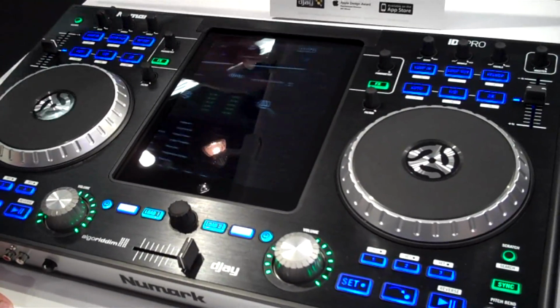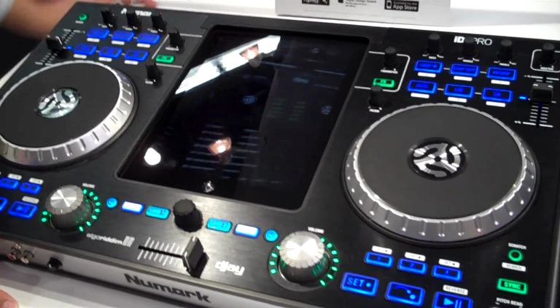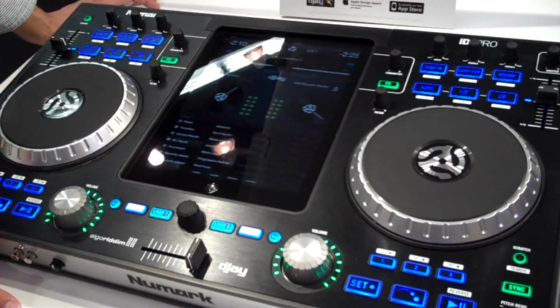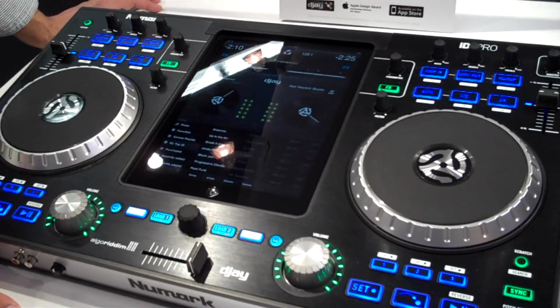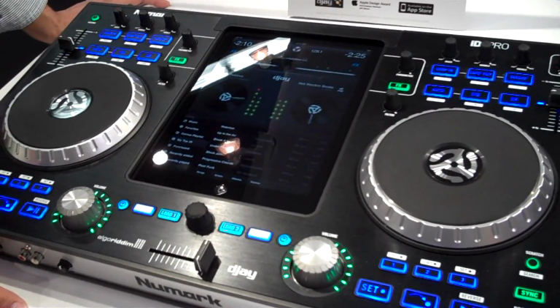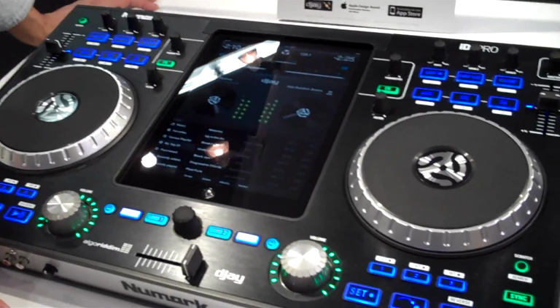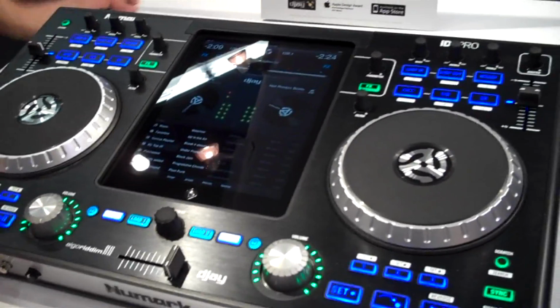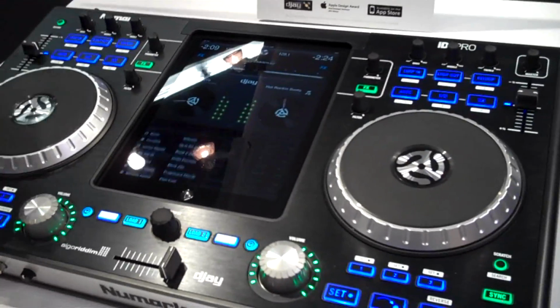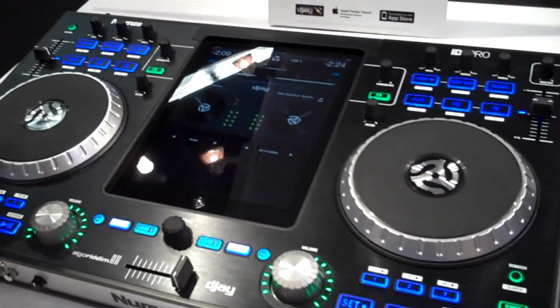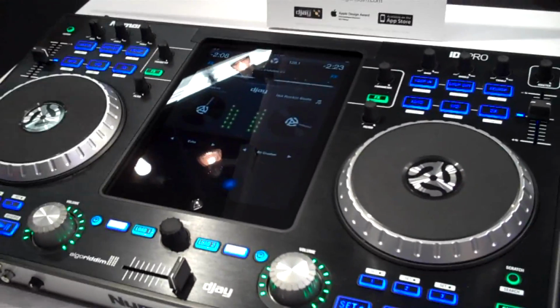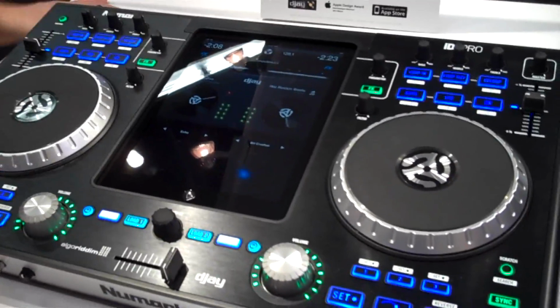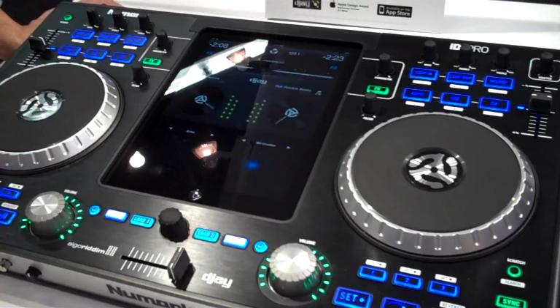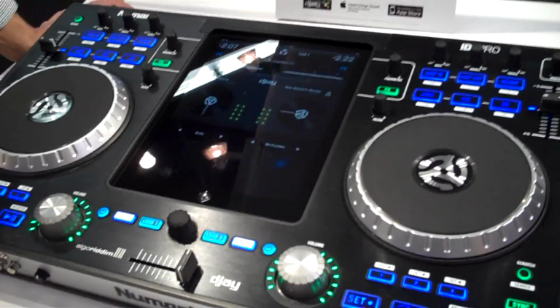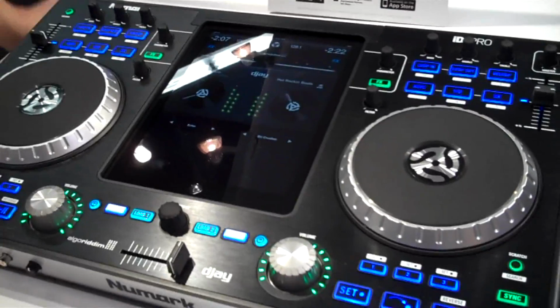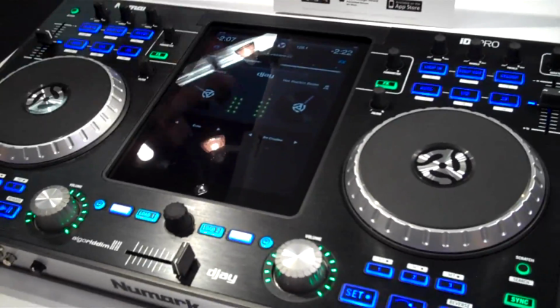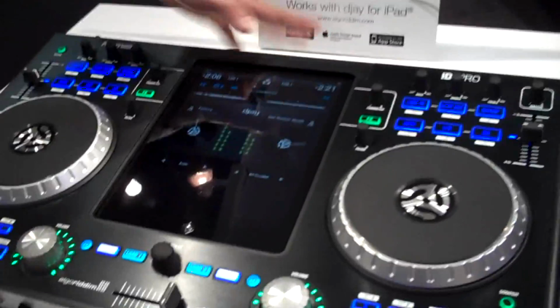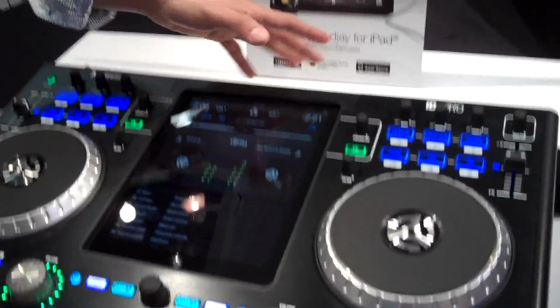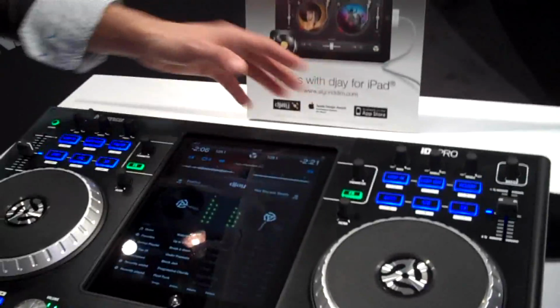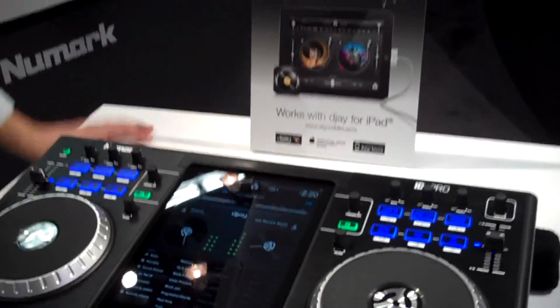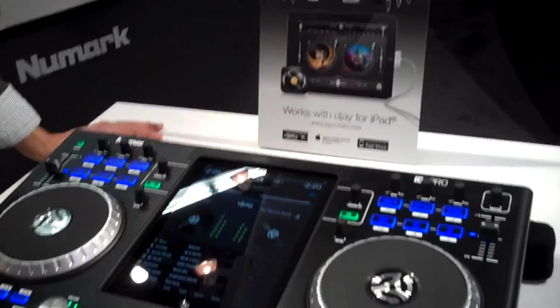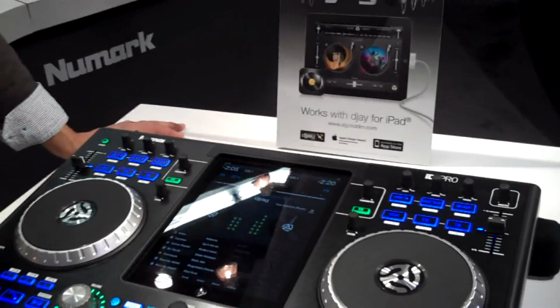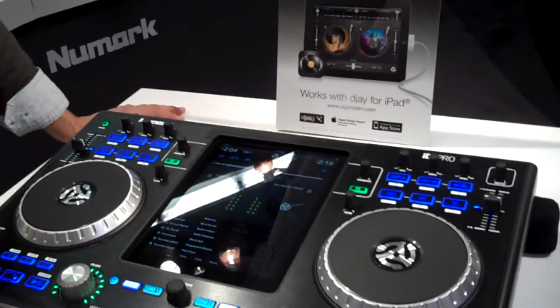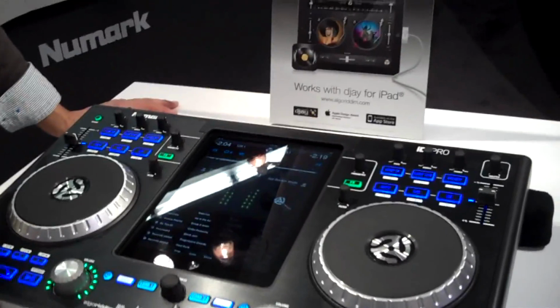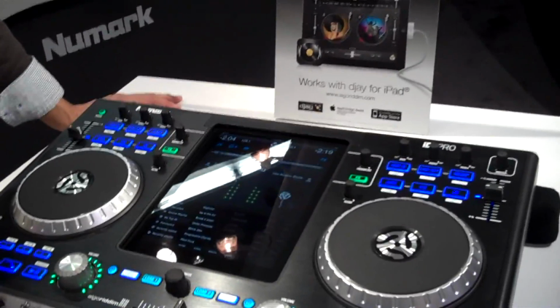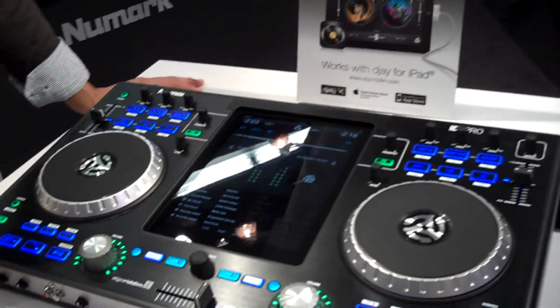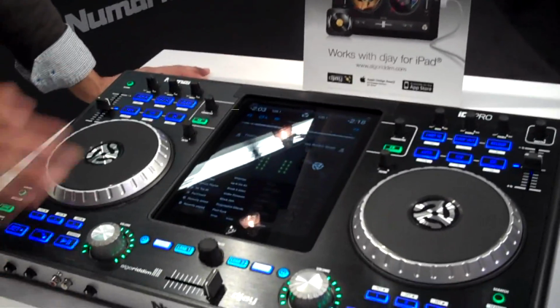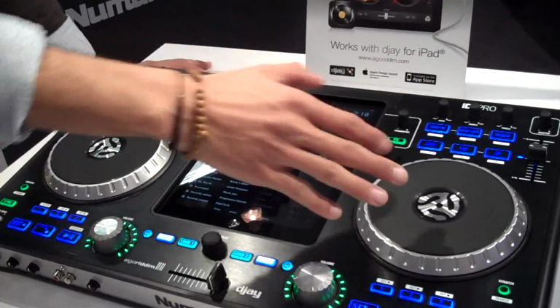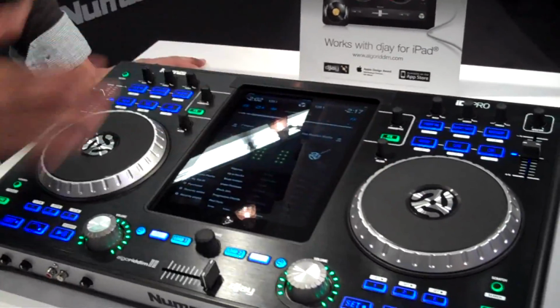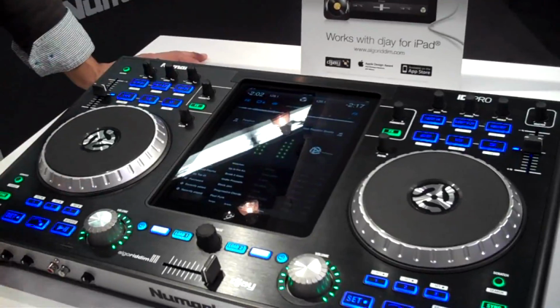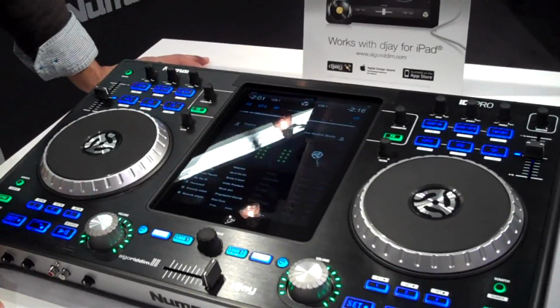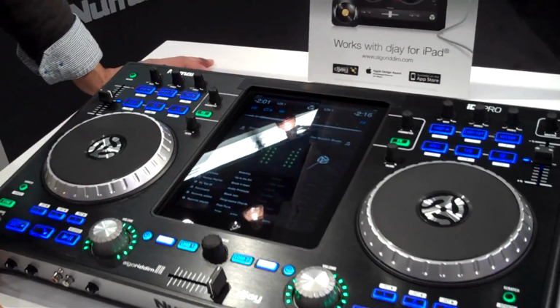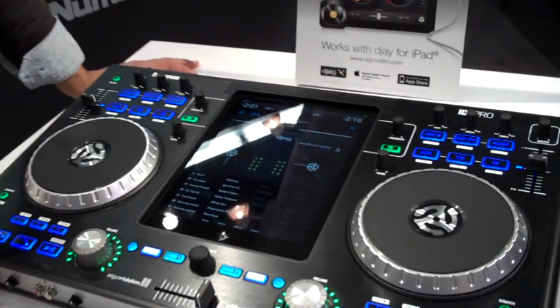In this case we have DJ by Algoriddim — we're working very closely with Algoriddim, developing the next upgrade to DJ that will be integrated with the iDJ Pro.